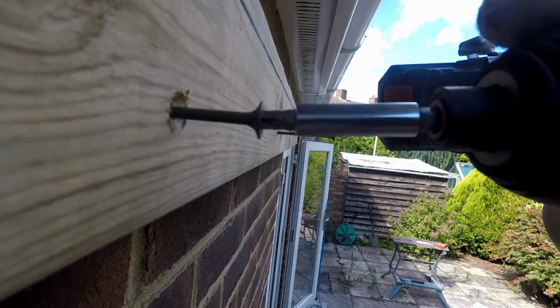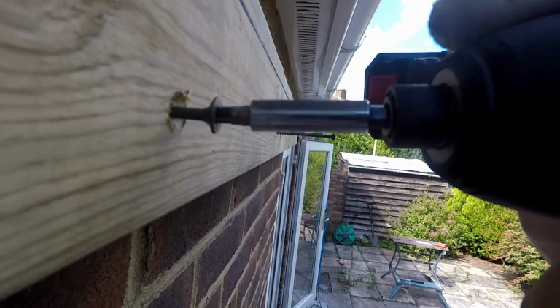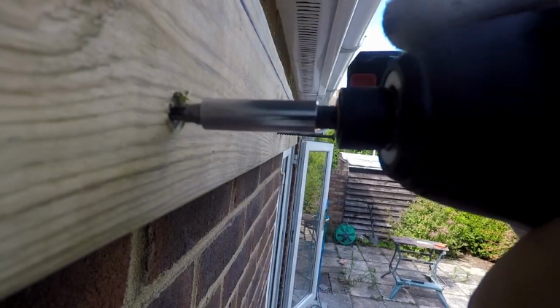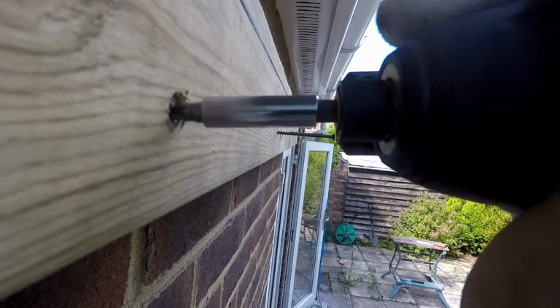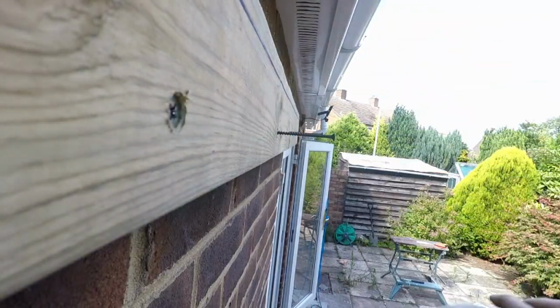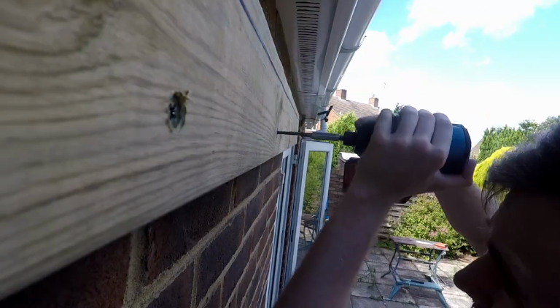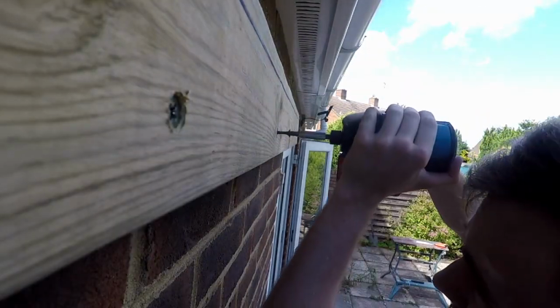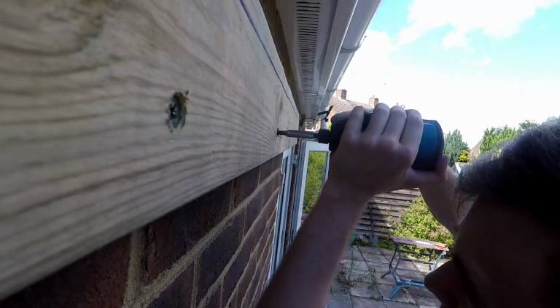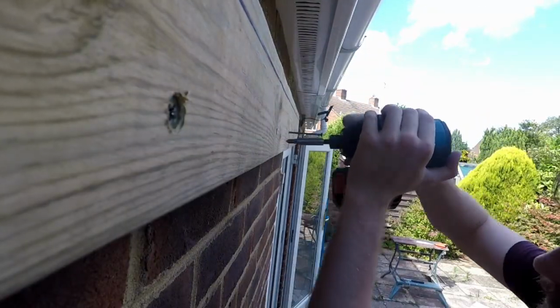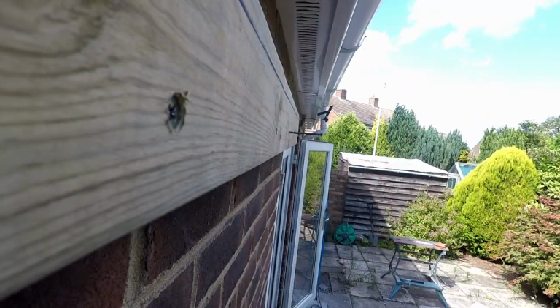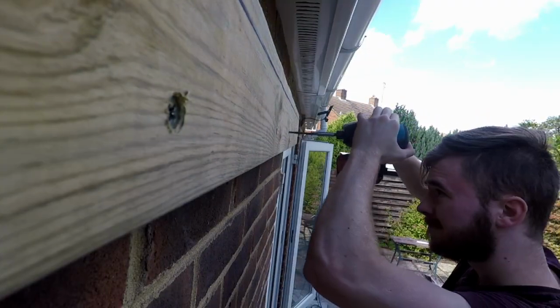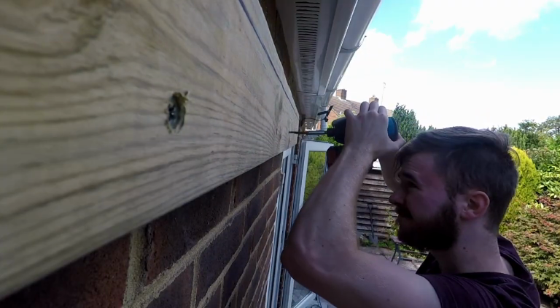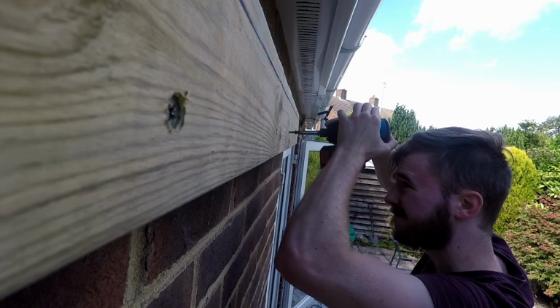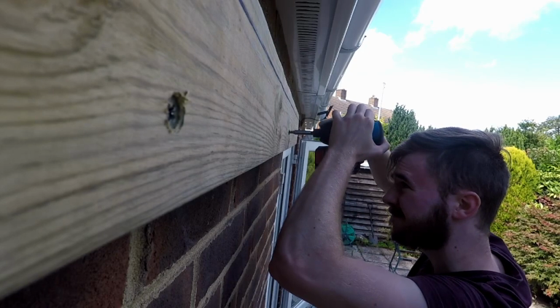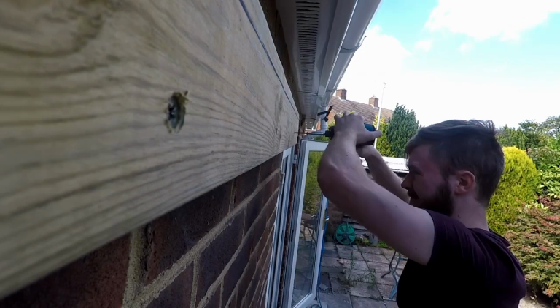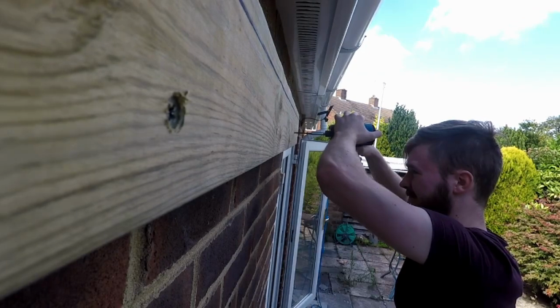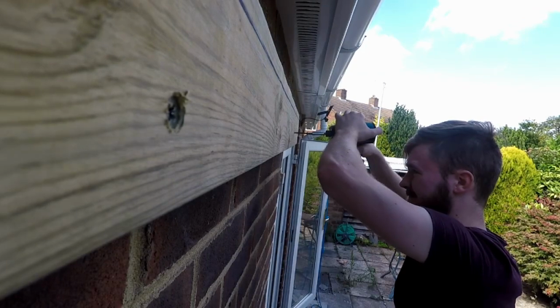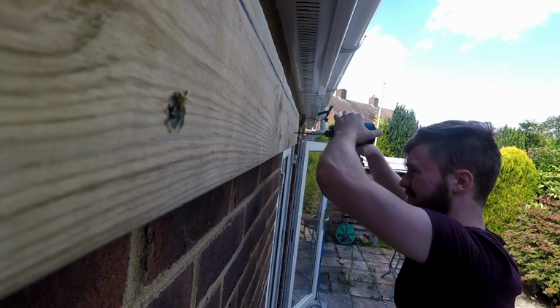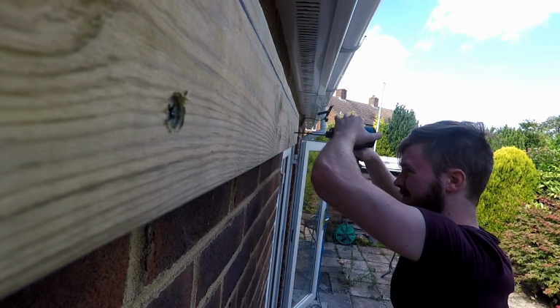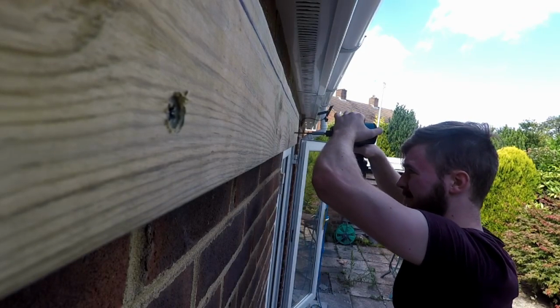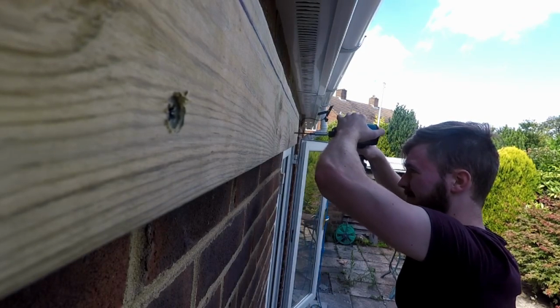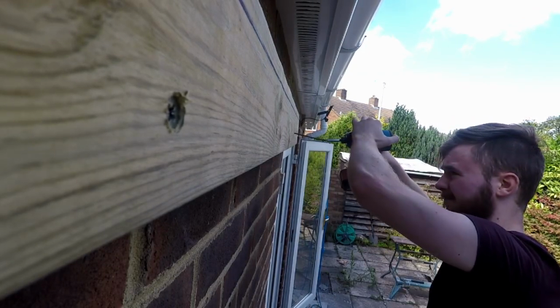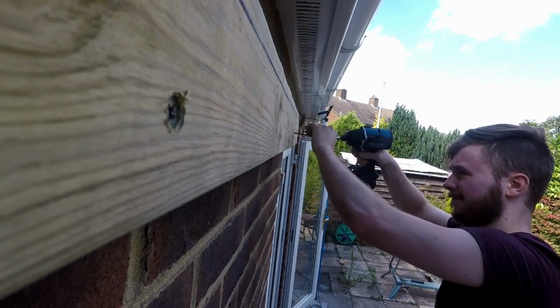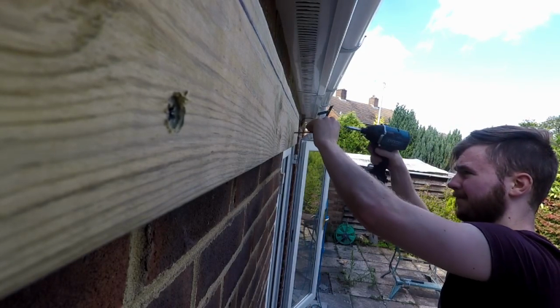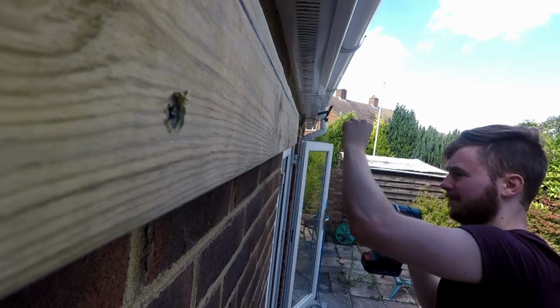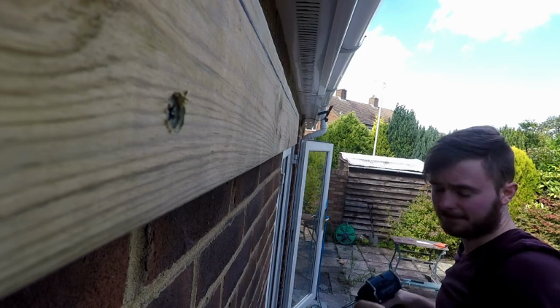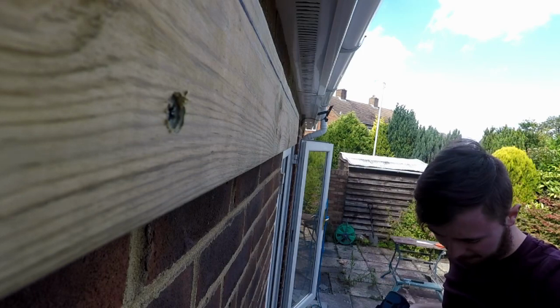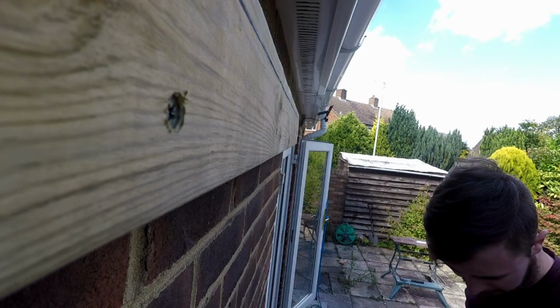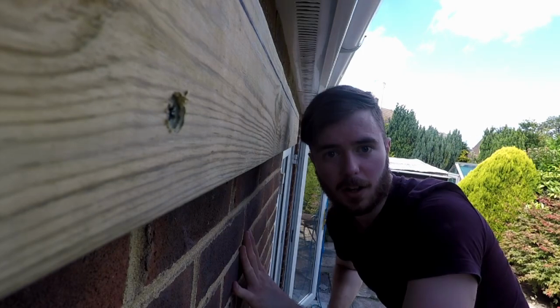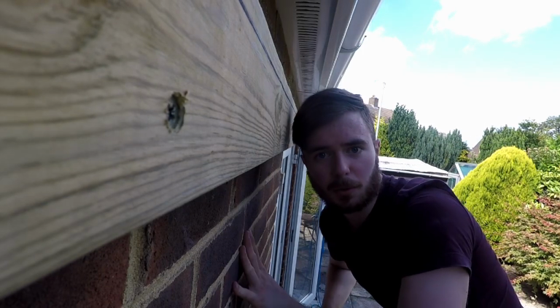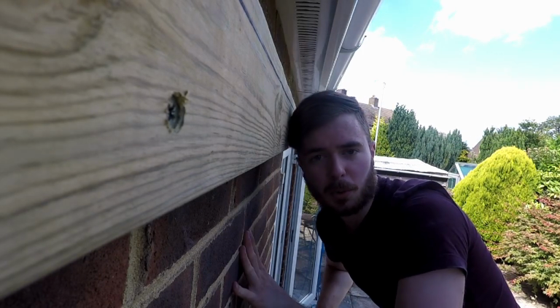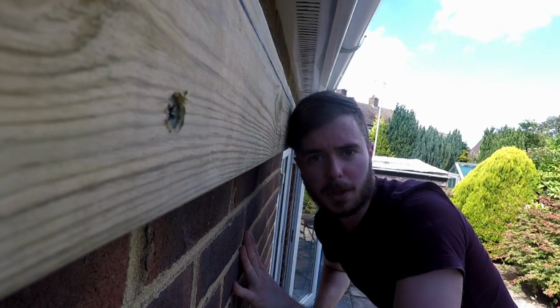Now put the center screws in. This piece of wood is what stops you from falling flat on your arse, so it's important not to cut any corners here. That one wasn't important anyway.